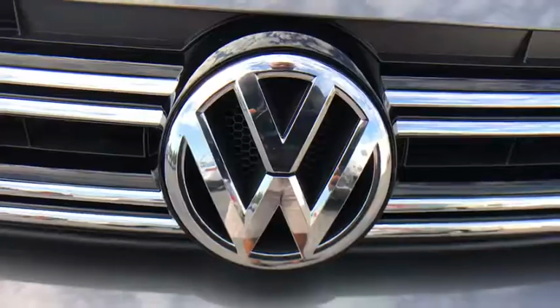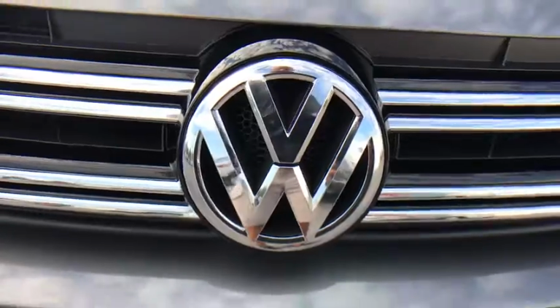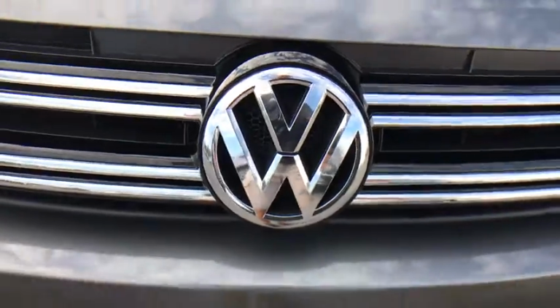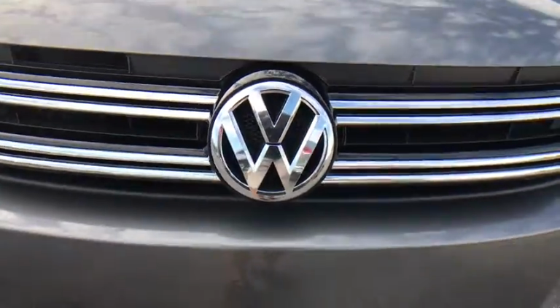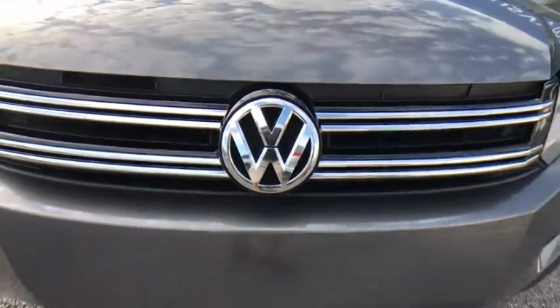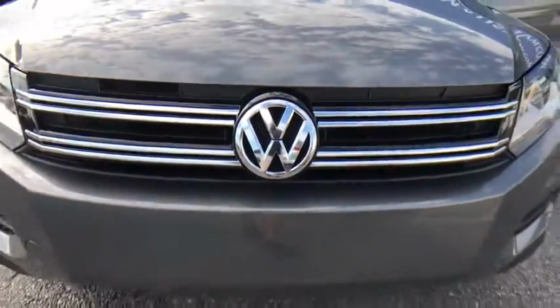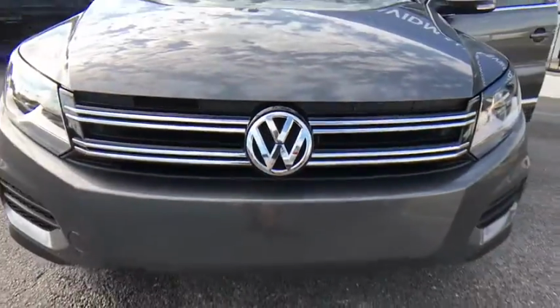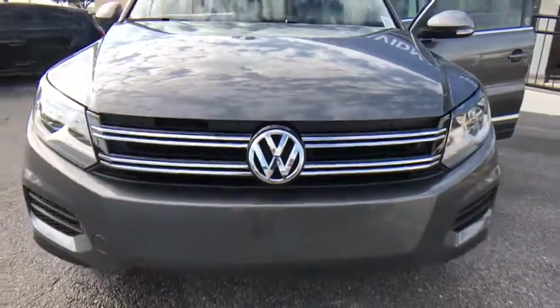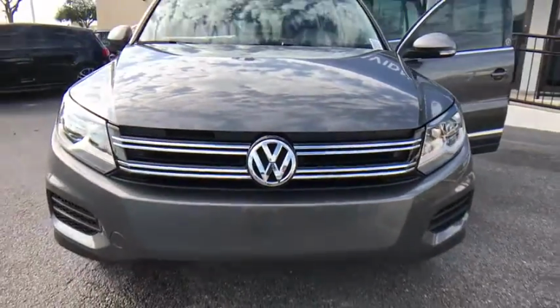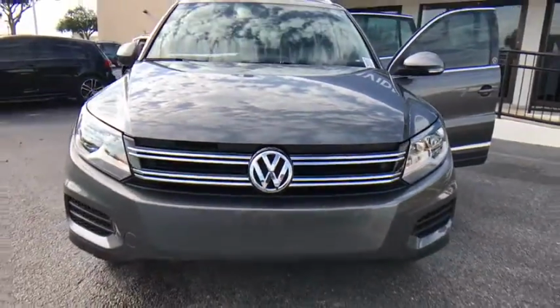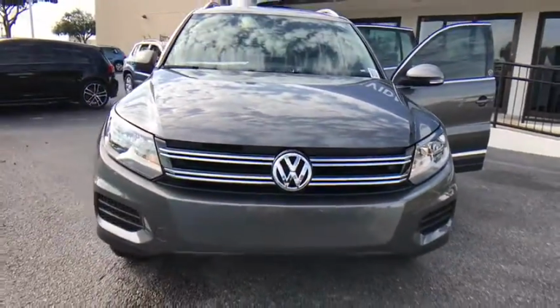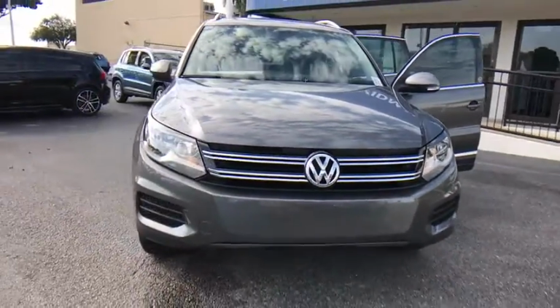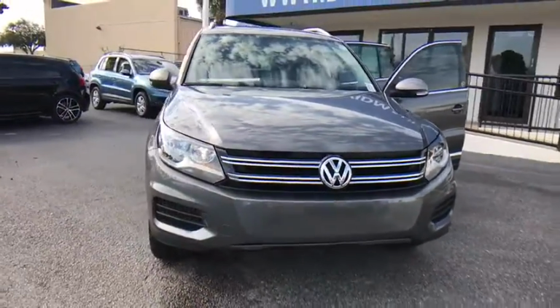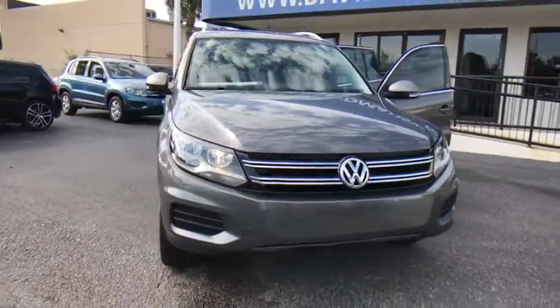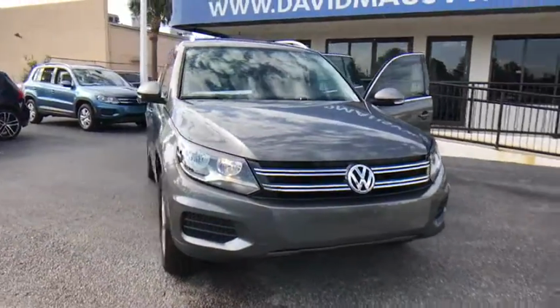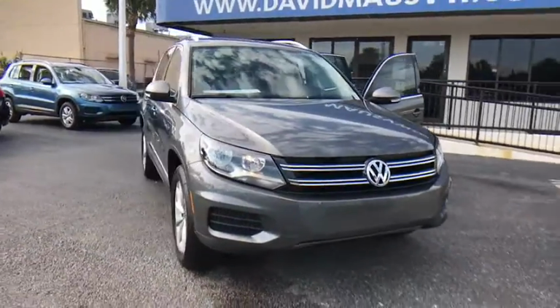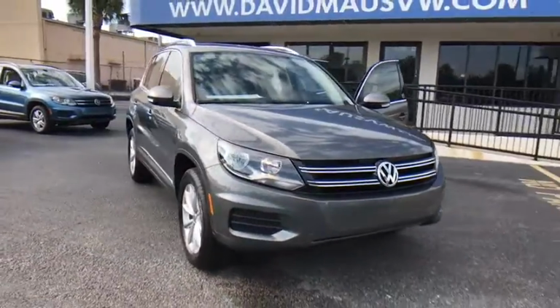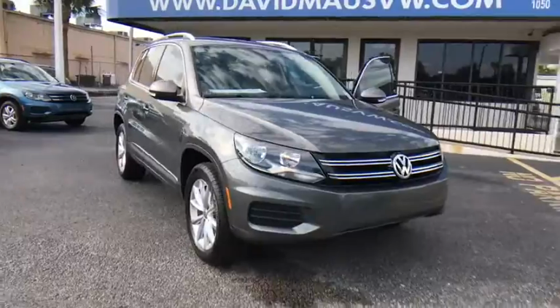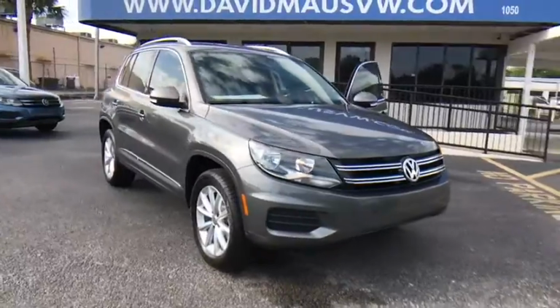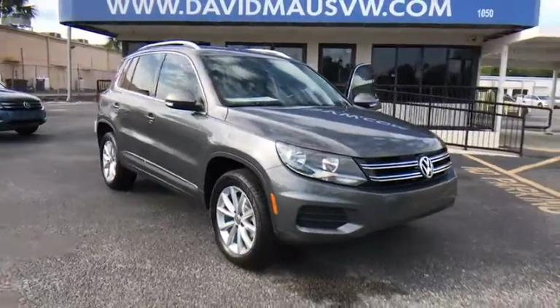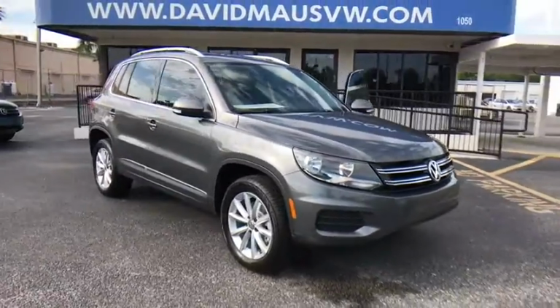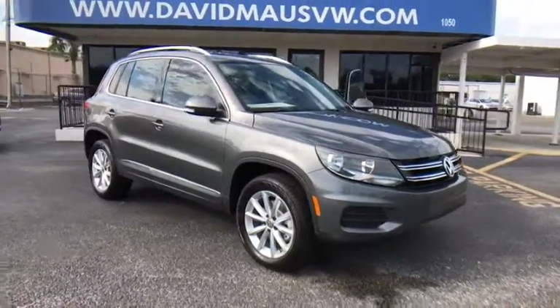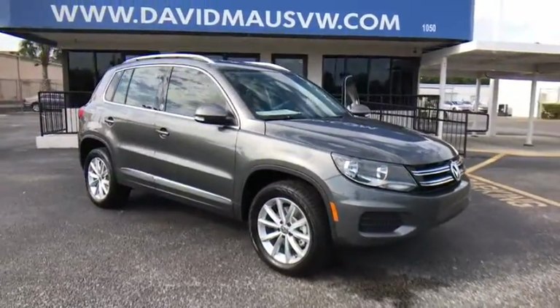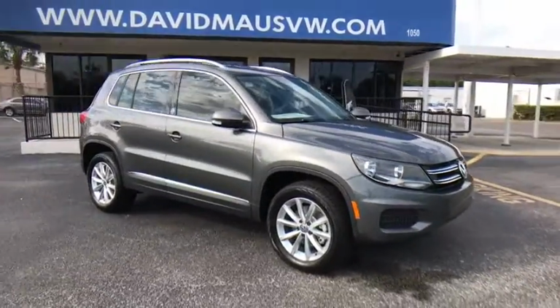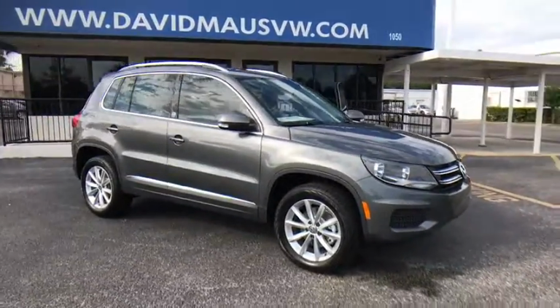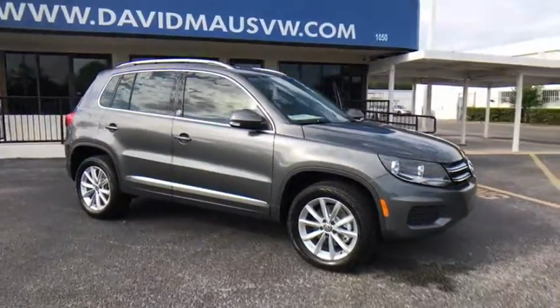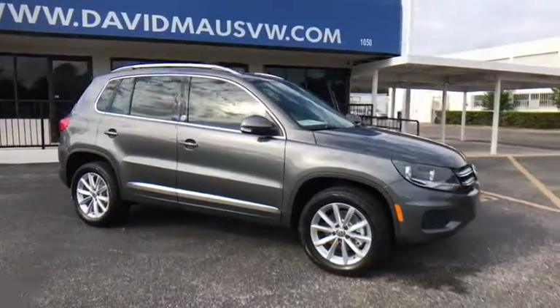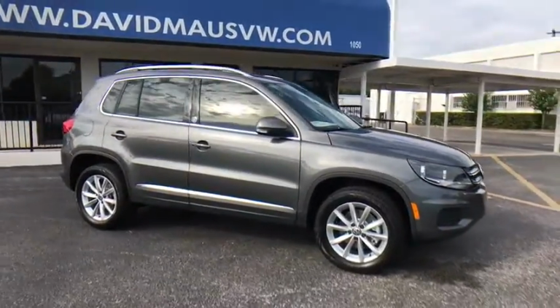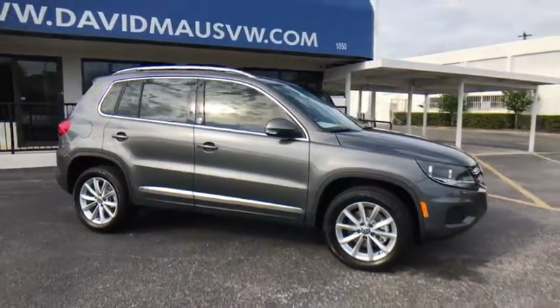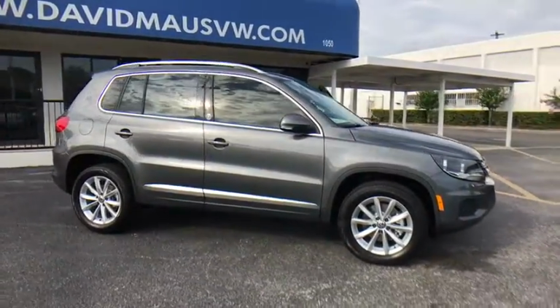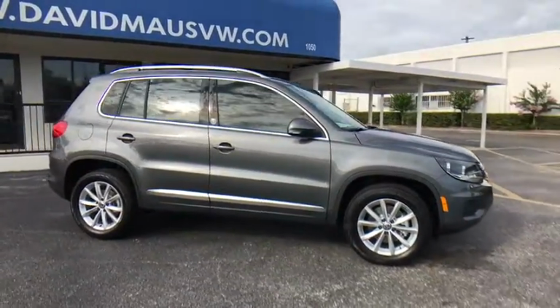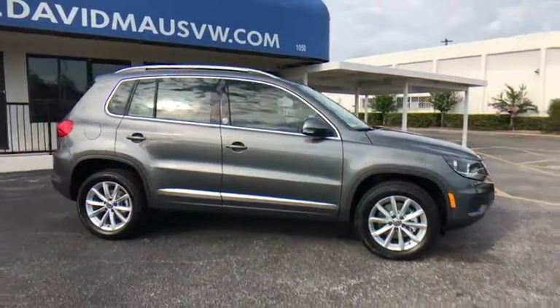The 2017 Volkswagen Tiguan. With the Volkswagen Tiguan, it's good to be turbo. Turbo with class. Here are some of this vehicle's great options.